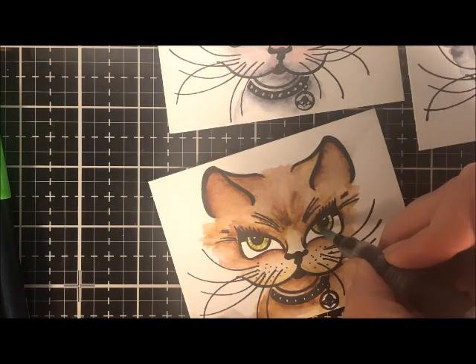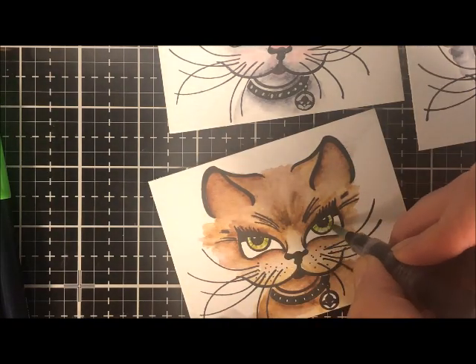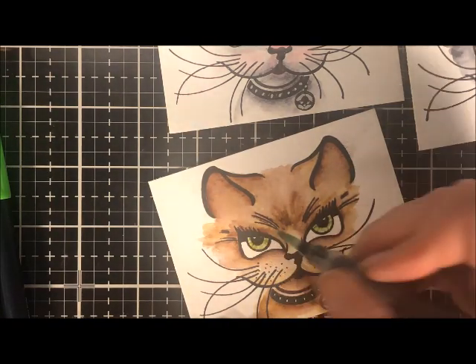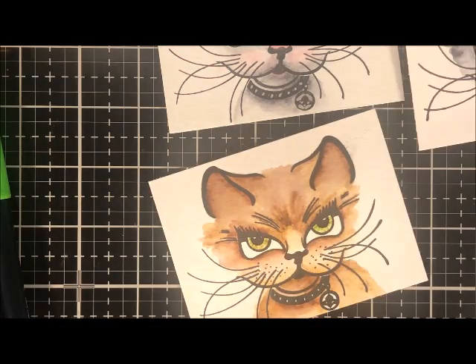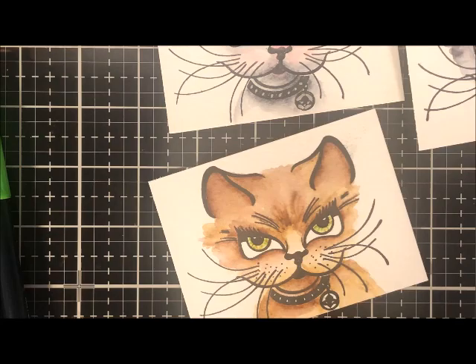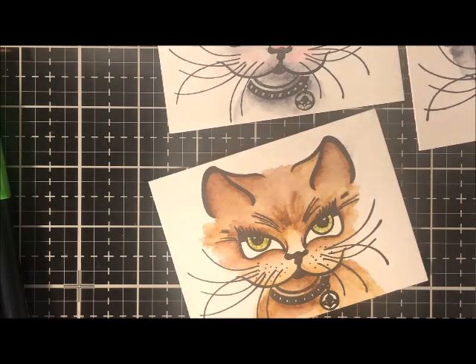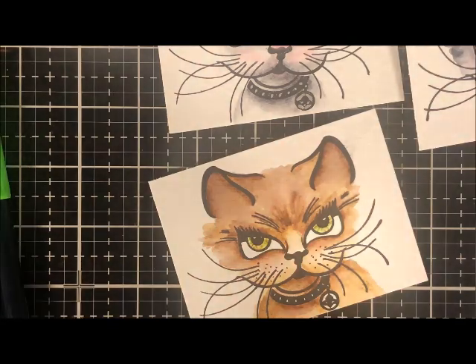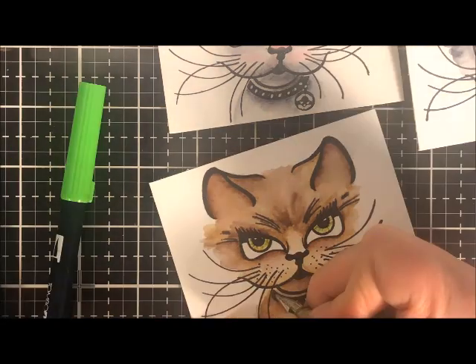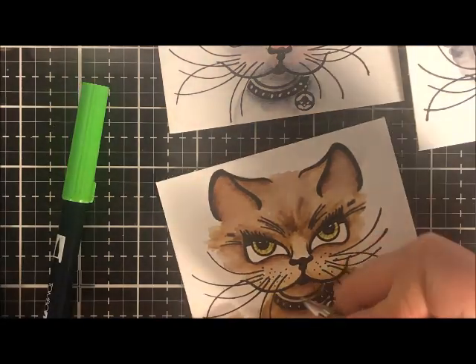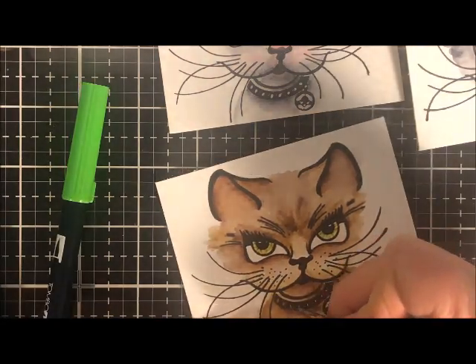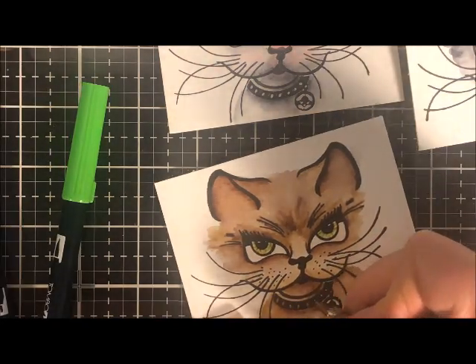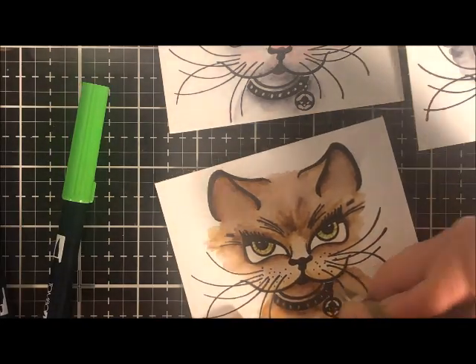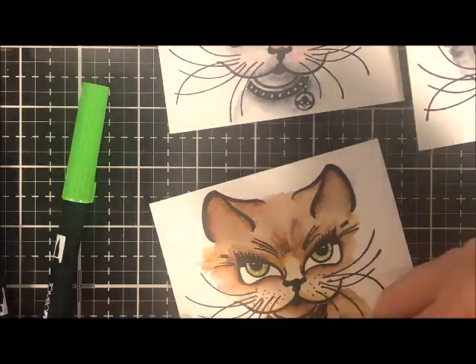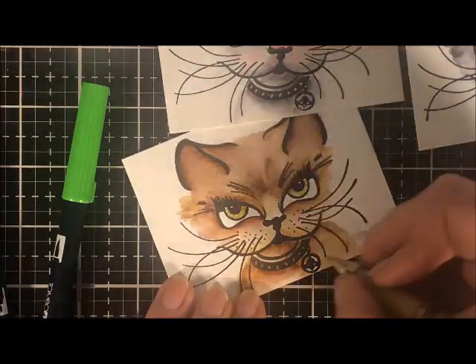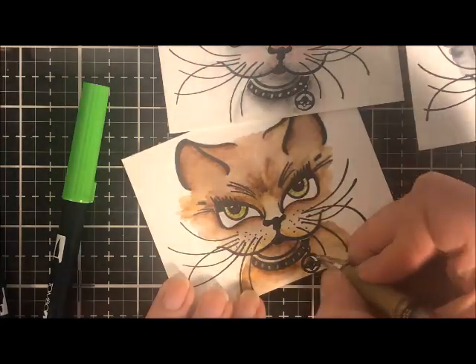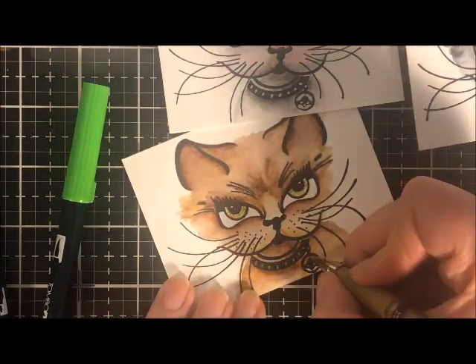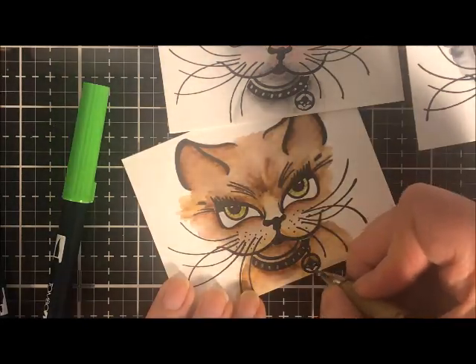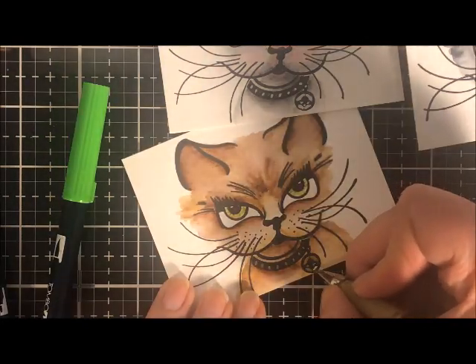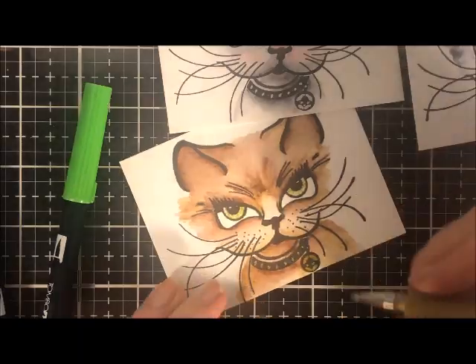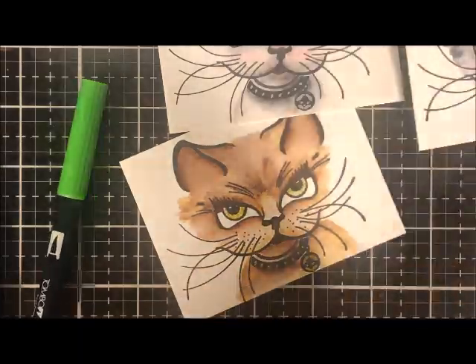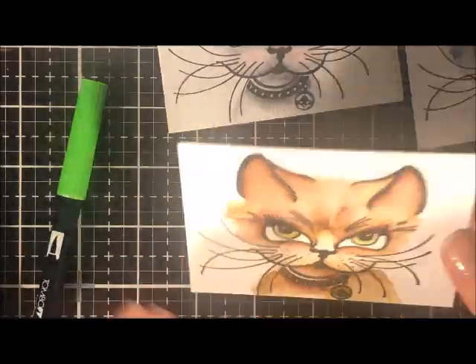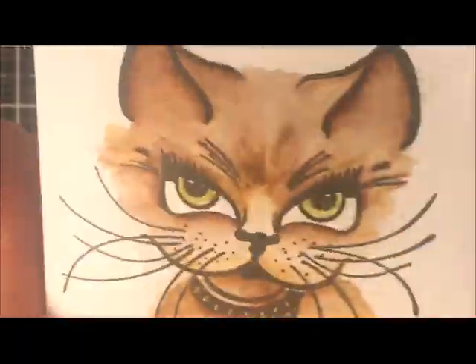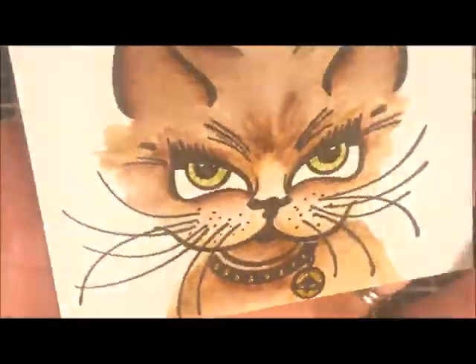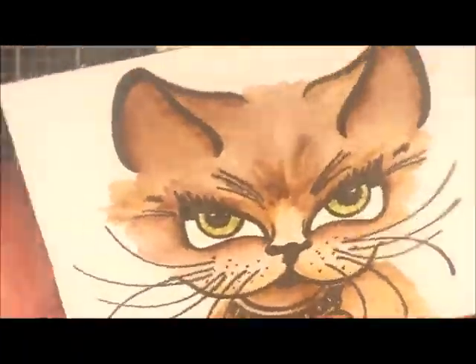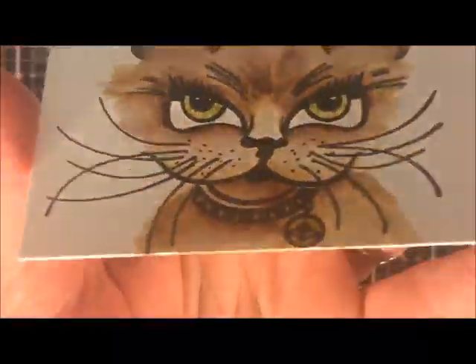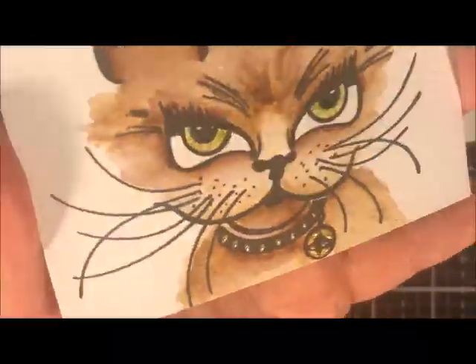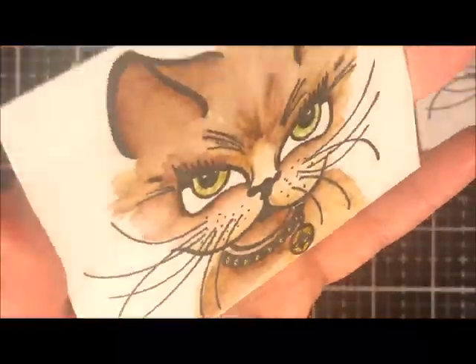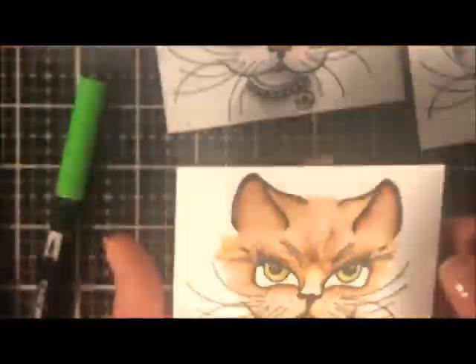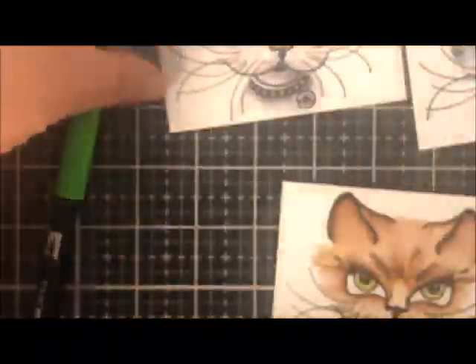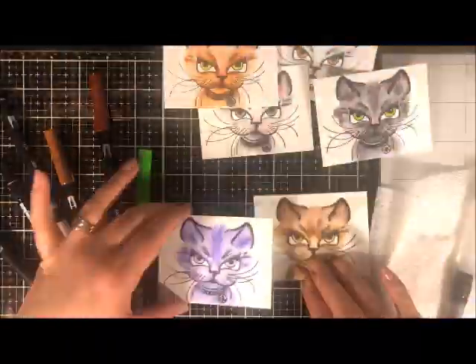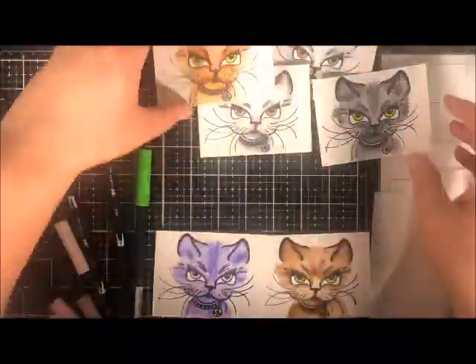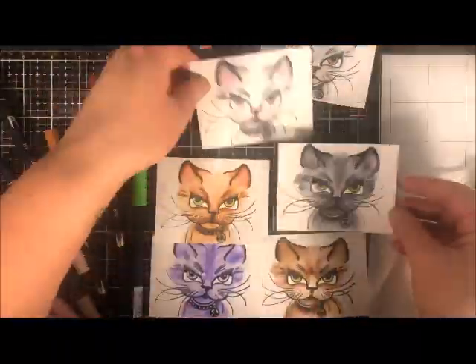I'm adding some details to the eyes by using the bullet tip, and I also added the little freckles on the kitty. This is just a really fun, fast way to color with Tombow markers, and I'm just finishing with a highlight using a gold gel pen.